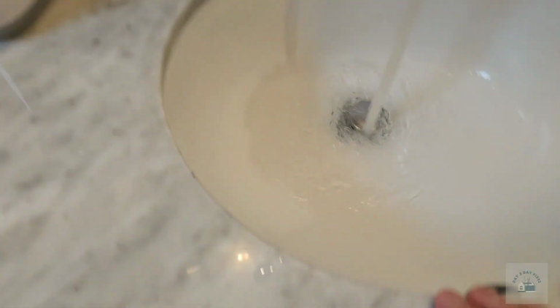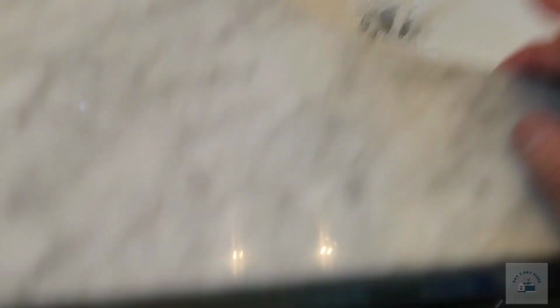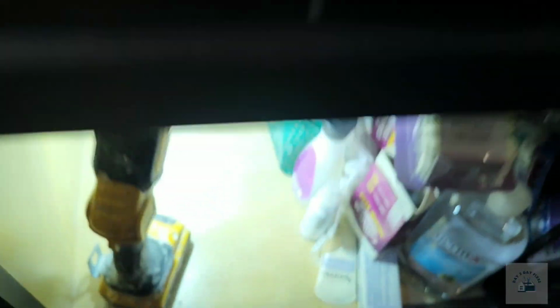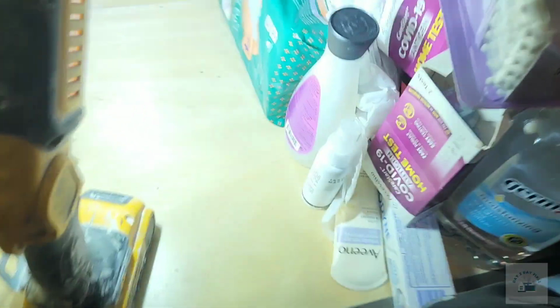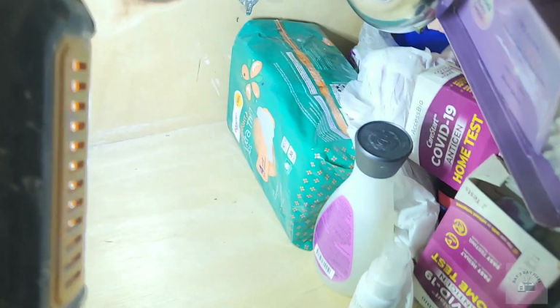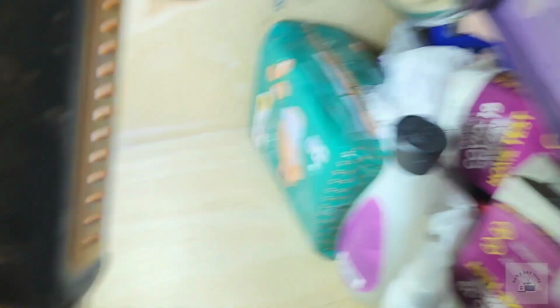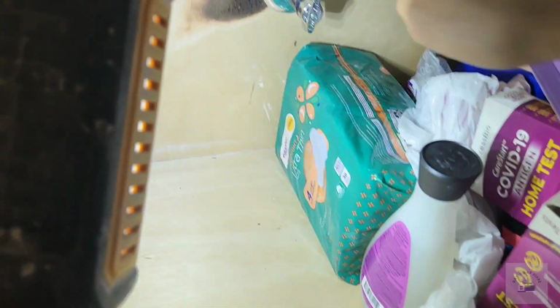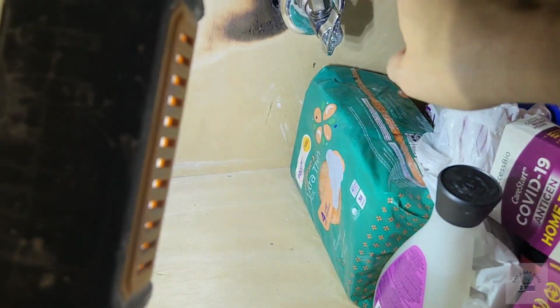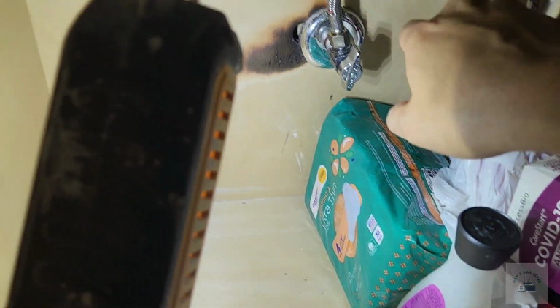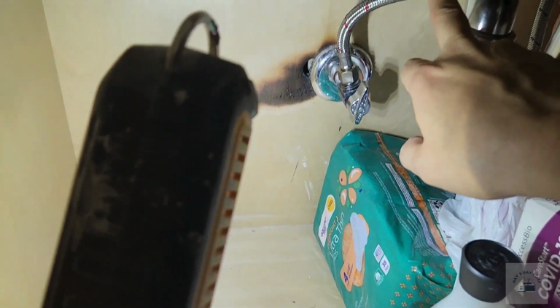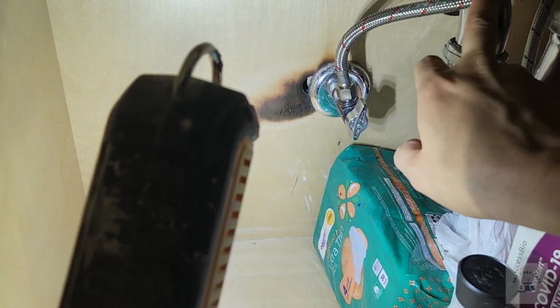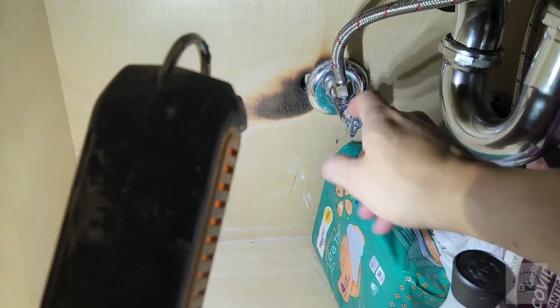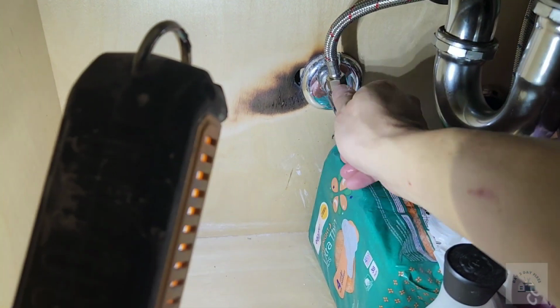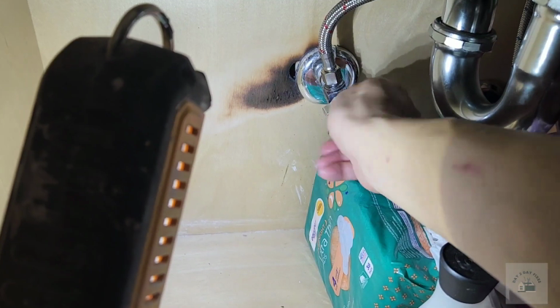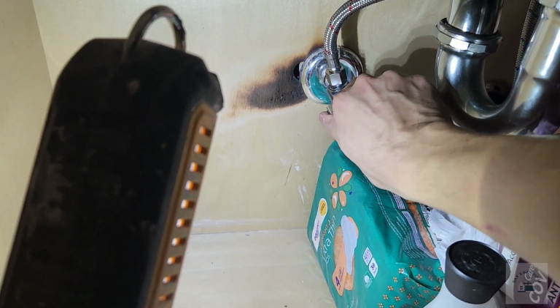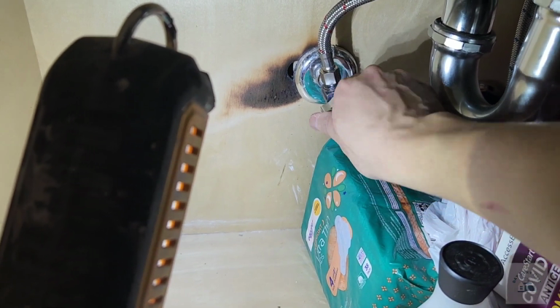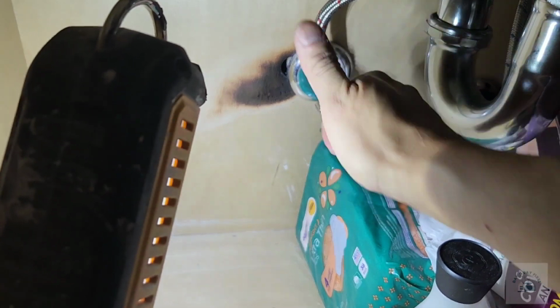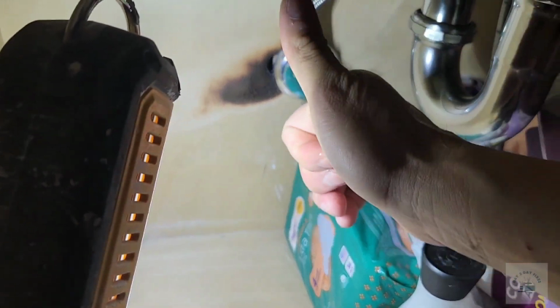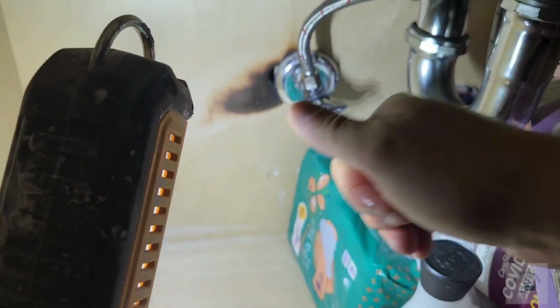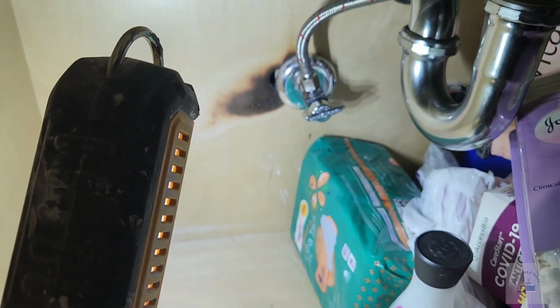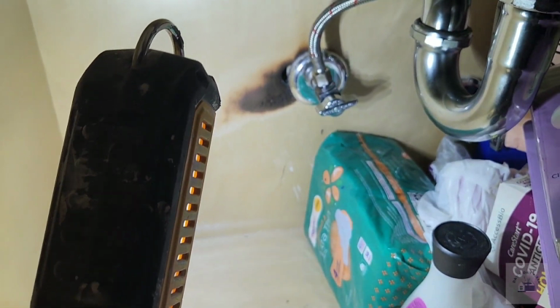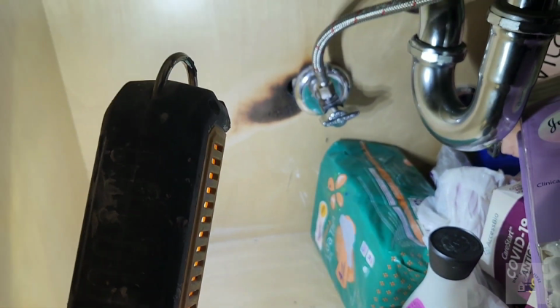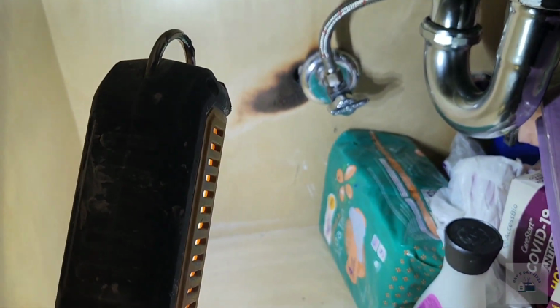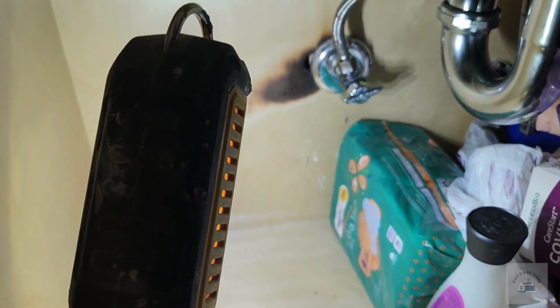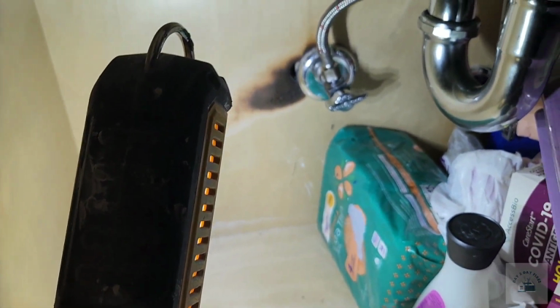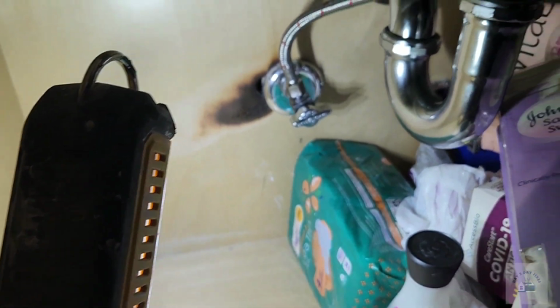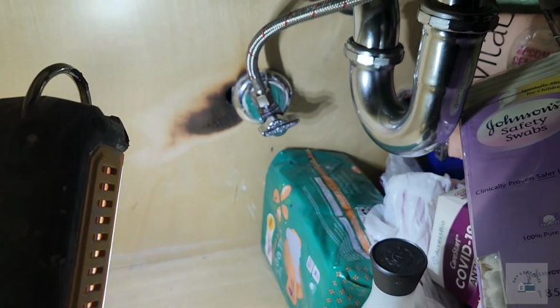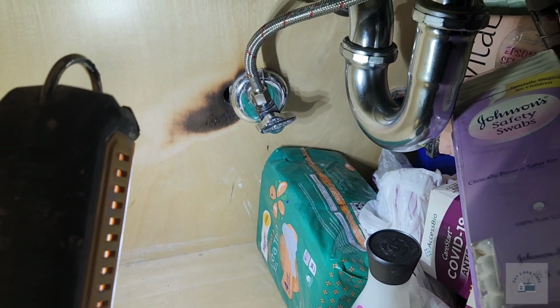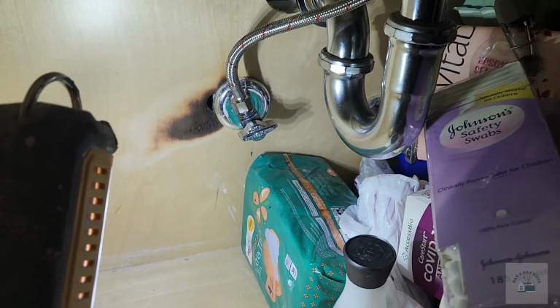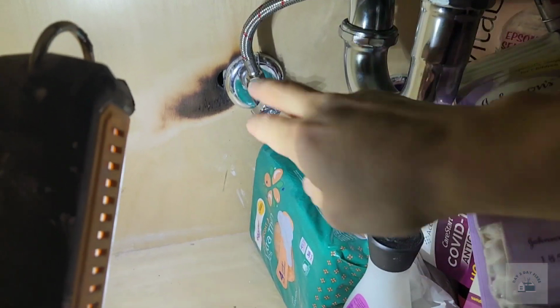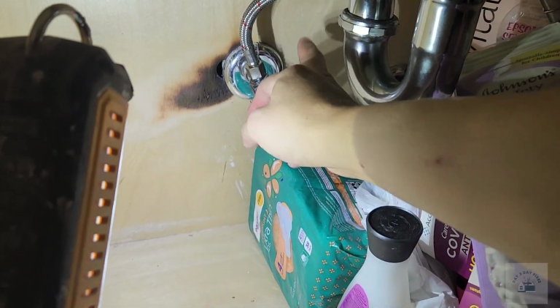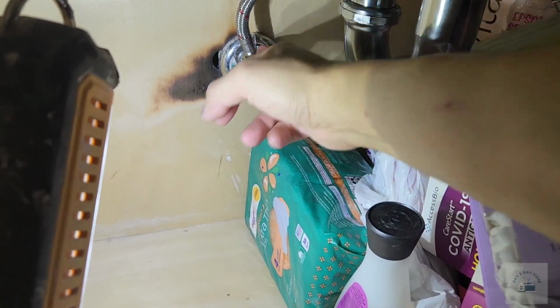I turn on the hot water just to make sure that I am dealing with the hot water valve. I checked and the water did stop running, so we're good to go.